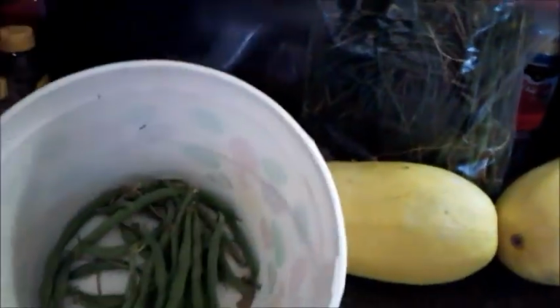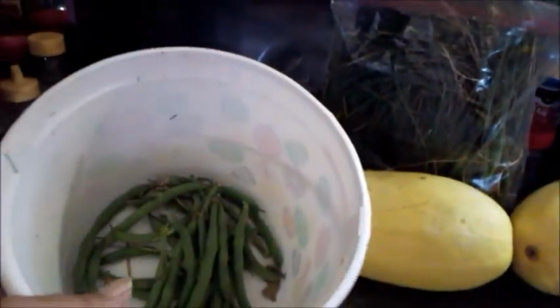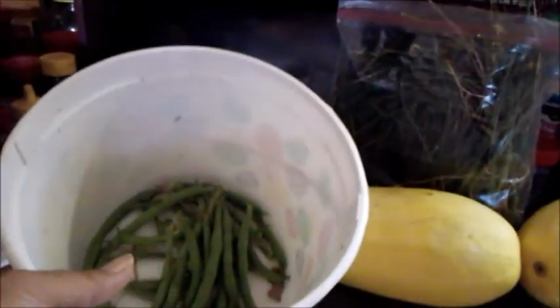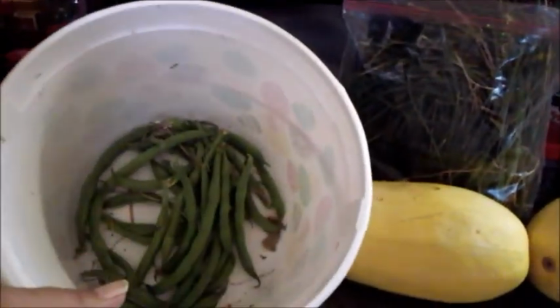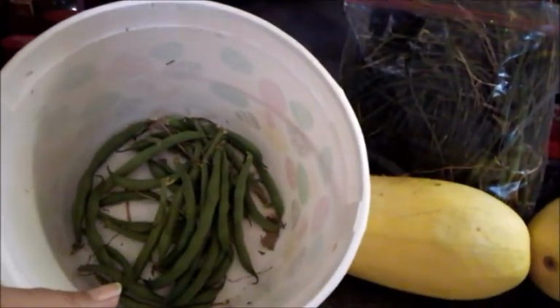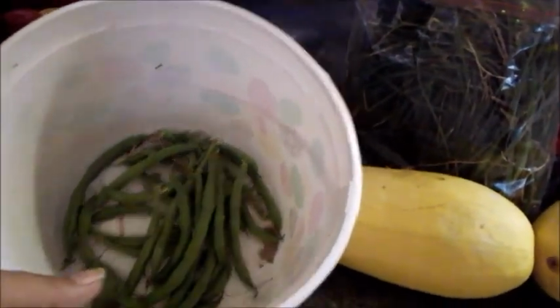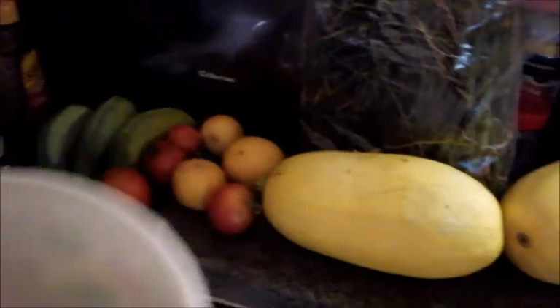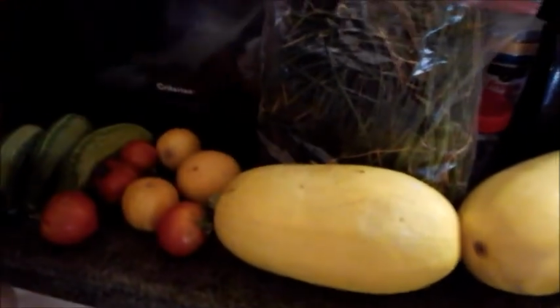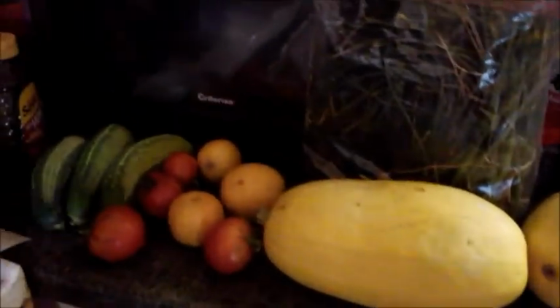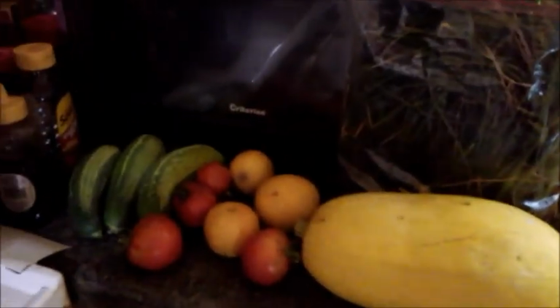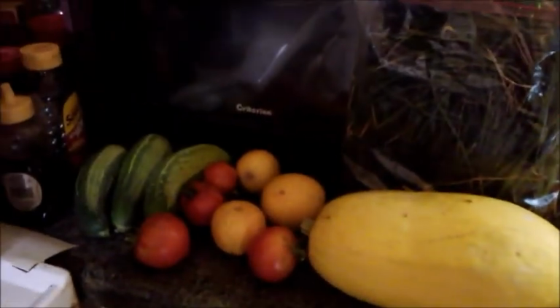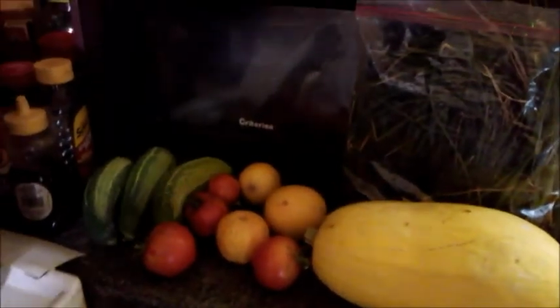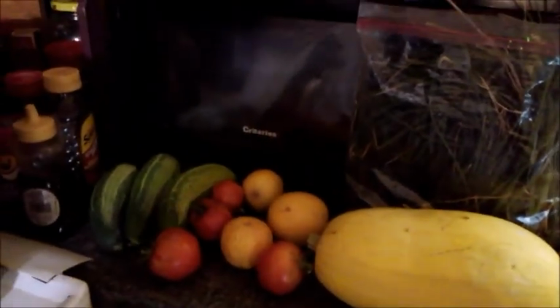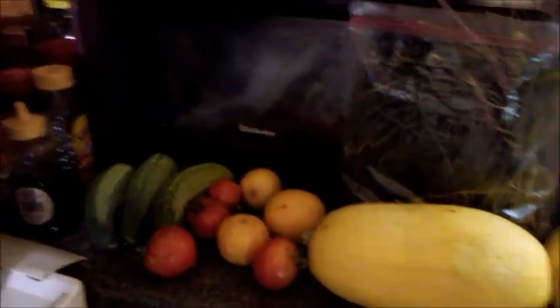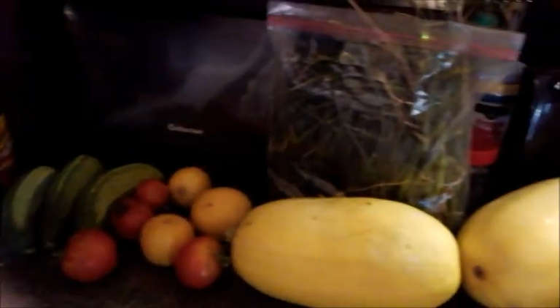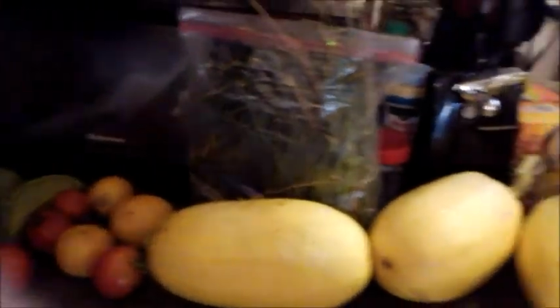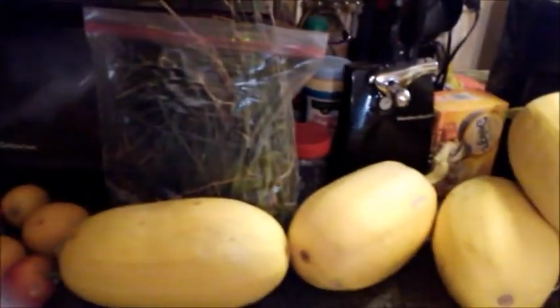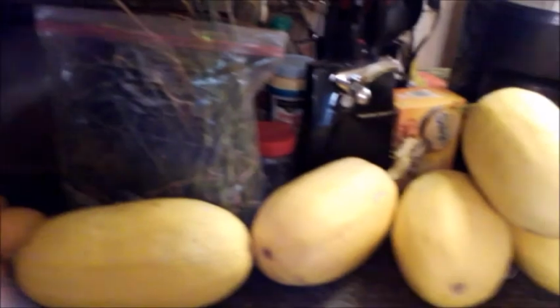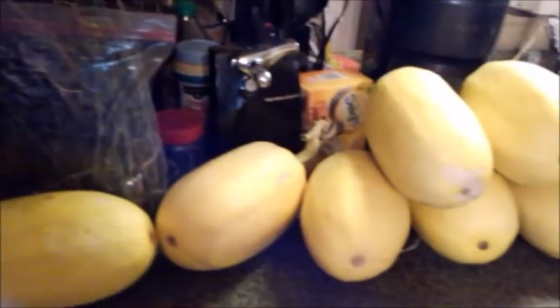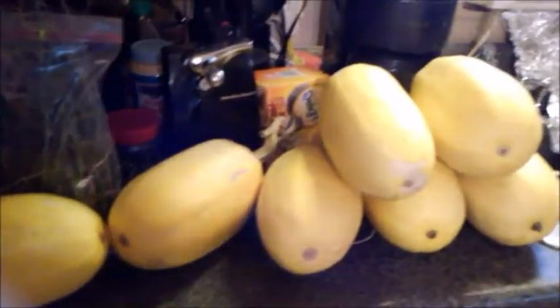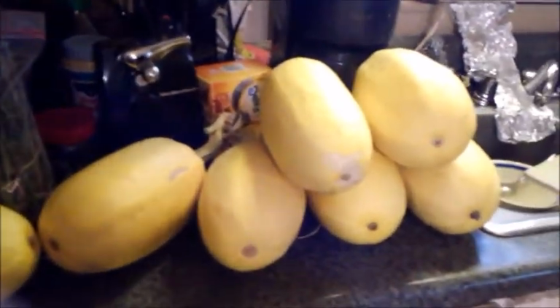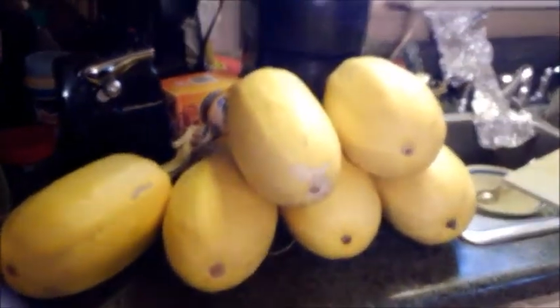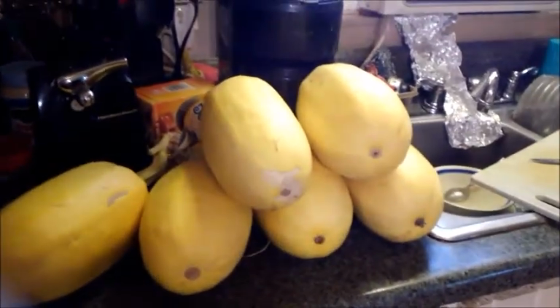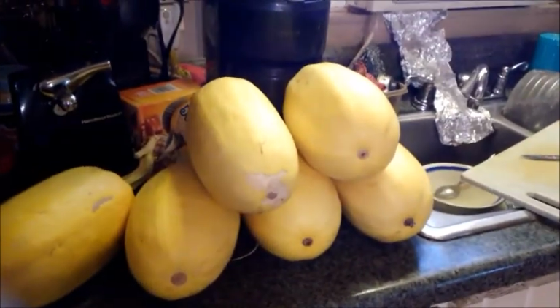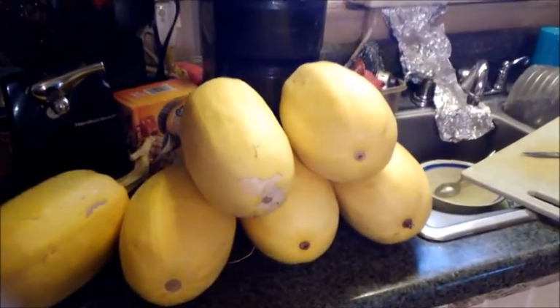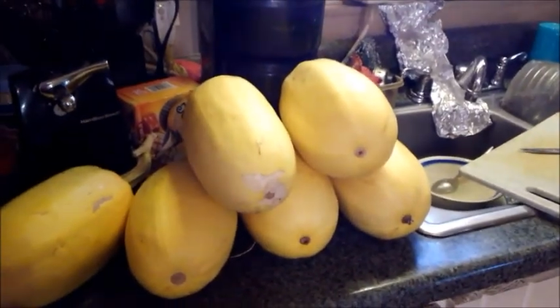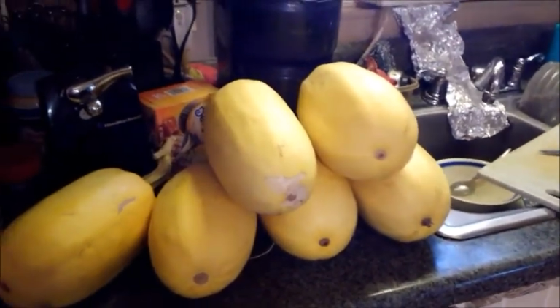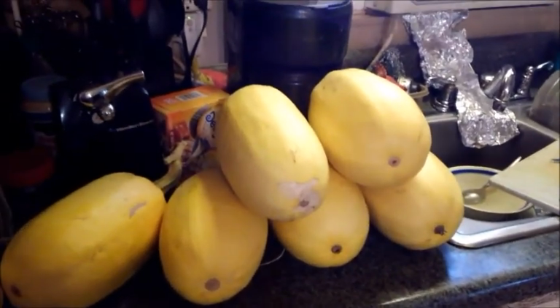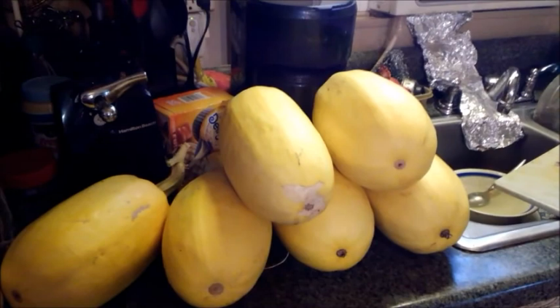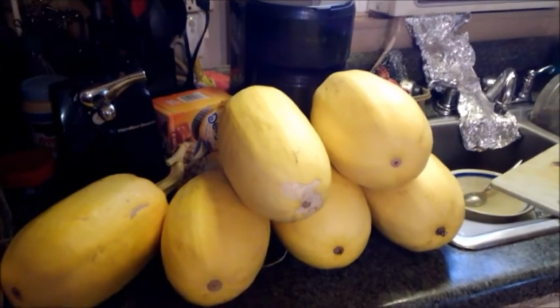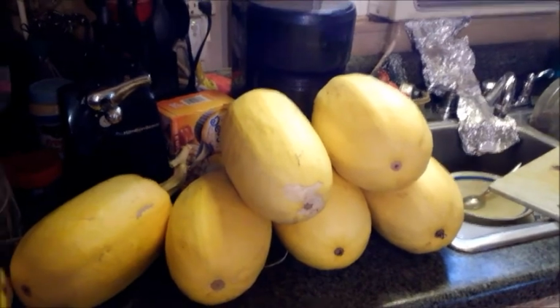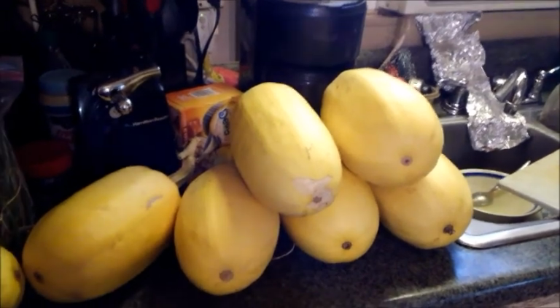And a couple of little snap beans — there's more out there, not much, but there is a little bit more. I'll show you the spaghetti squash plant and show you why I went ahead and harvested it.